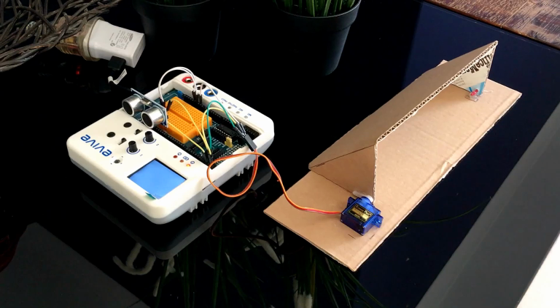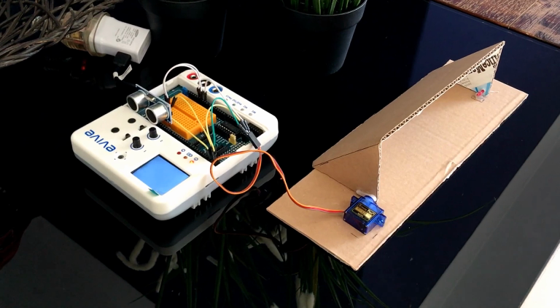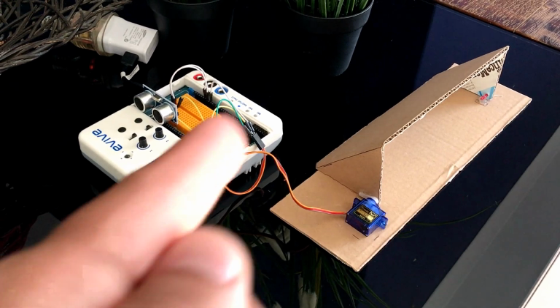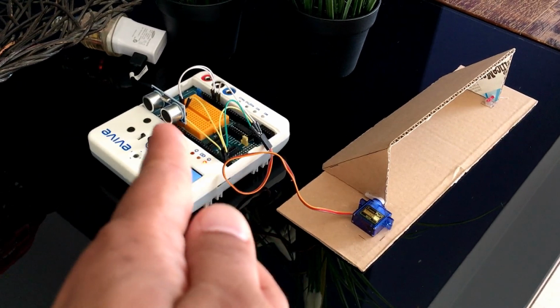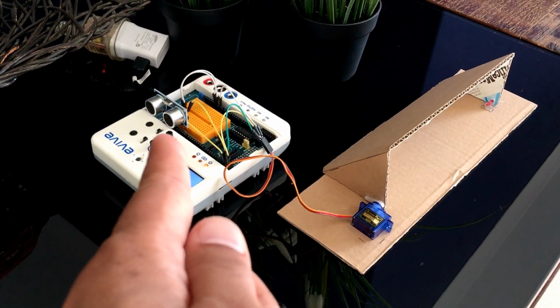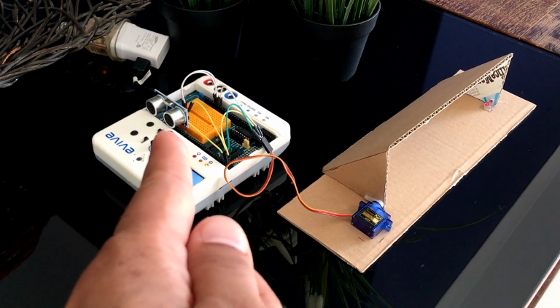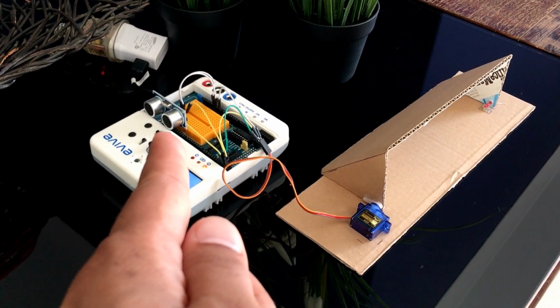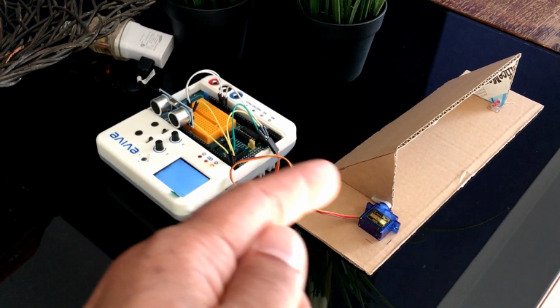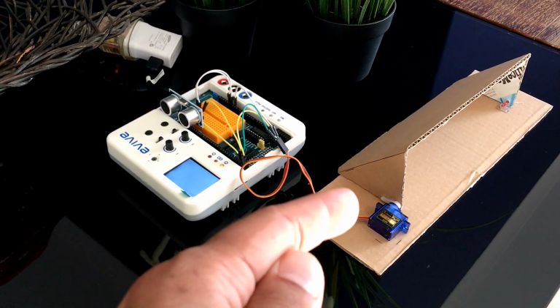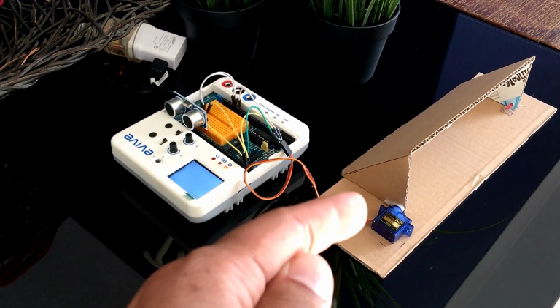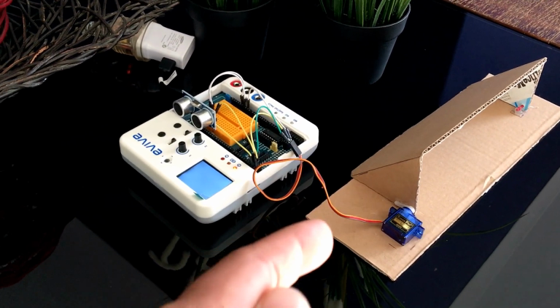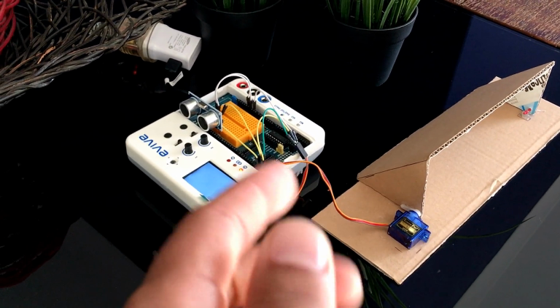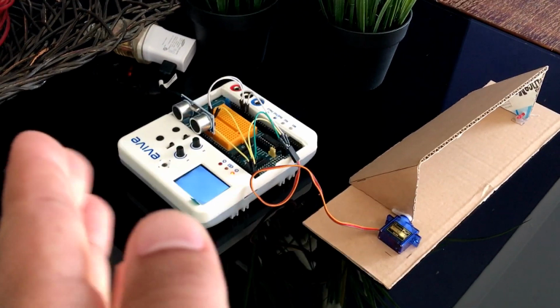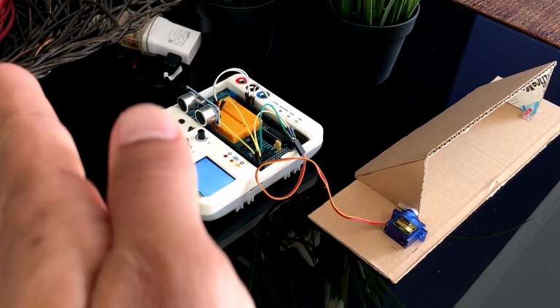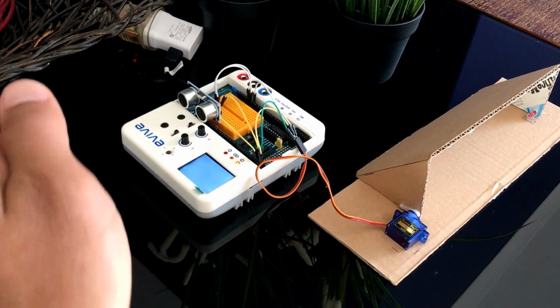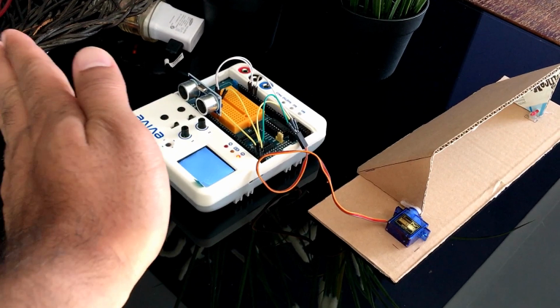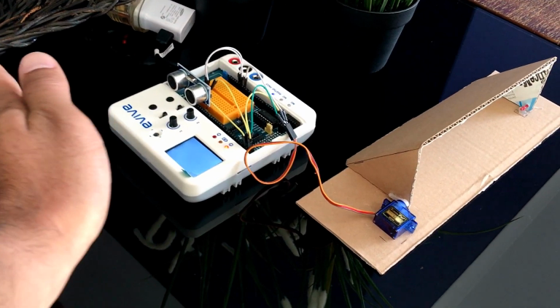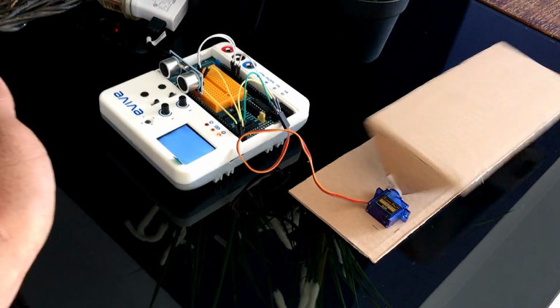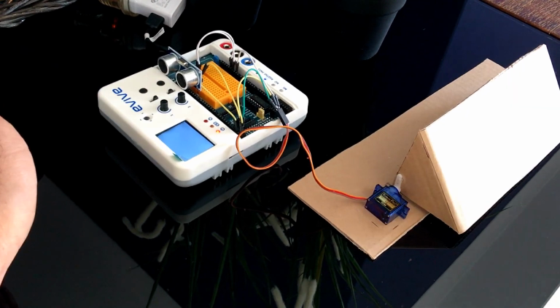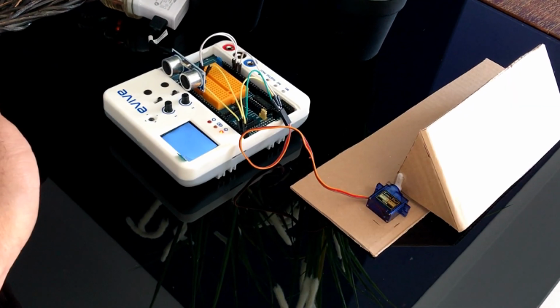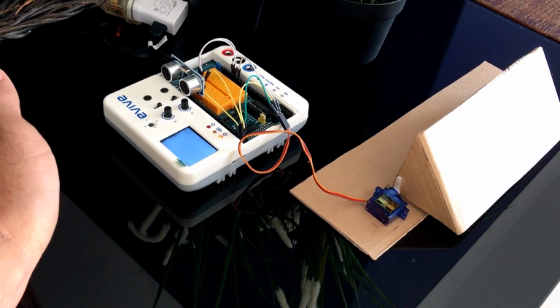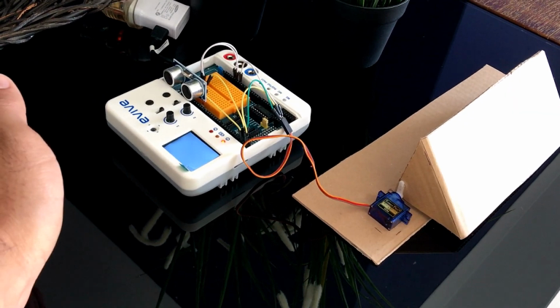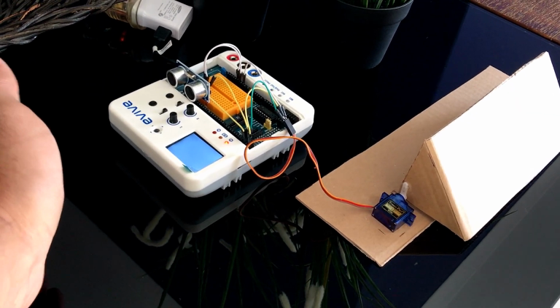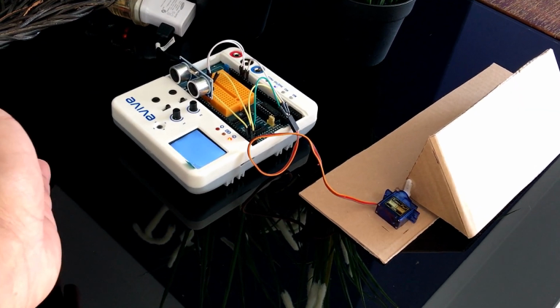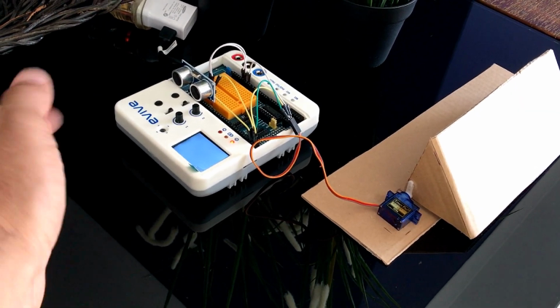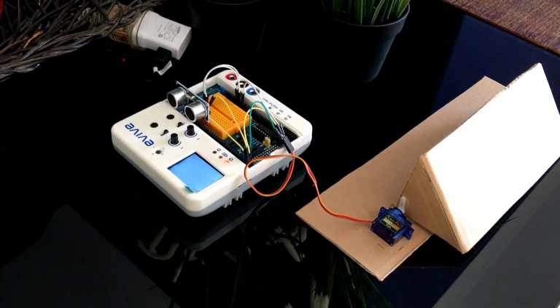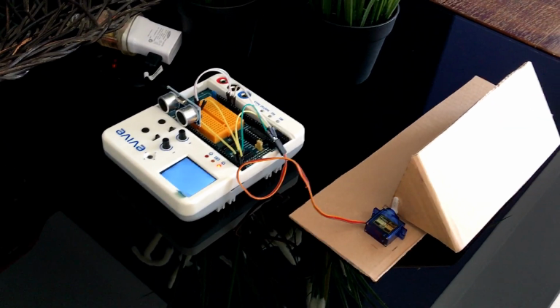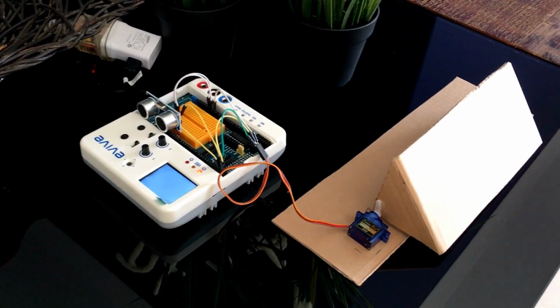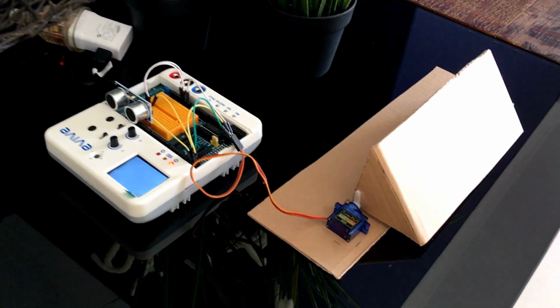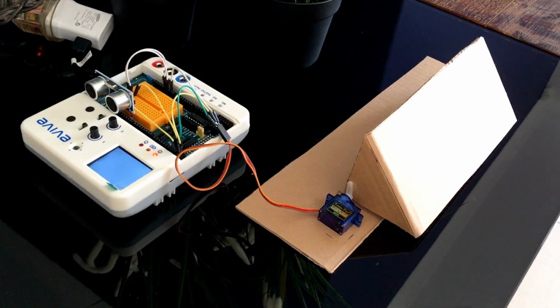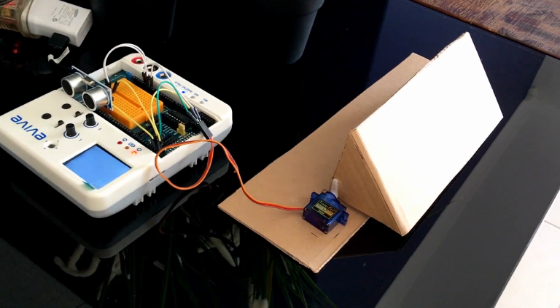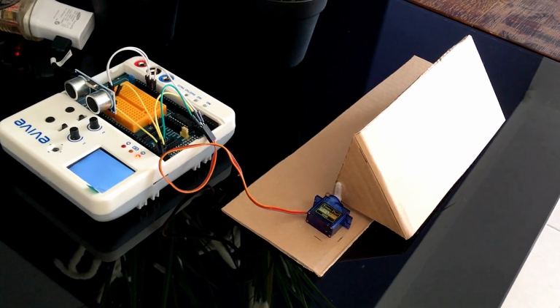So this is how it looks. Once we power the Evive starter kit, the ultrasonic sensor starts waiting for a moving object. As soon as an object is detected, the flap opens up to dispense the flowers.